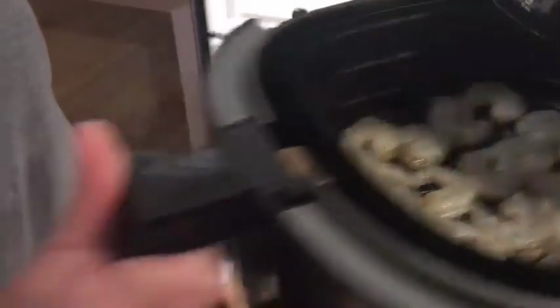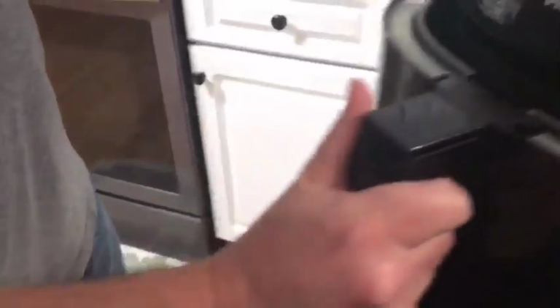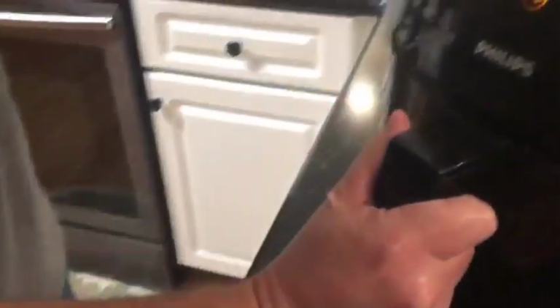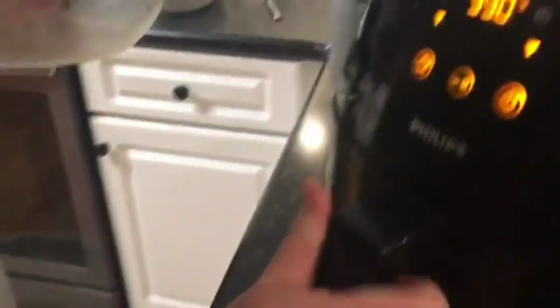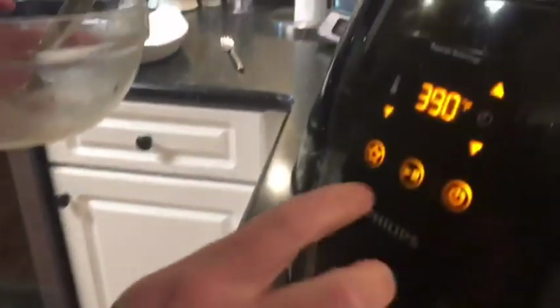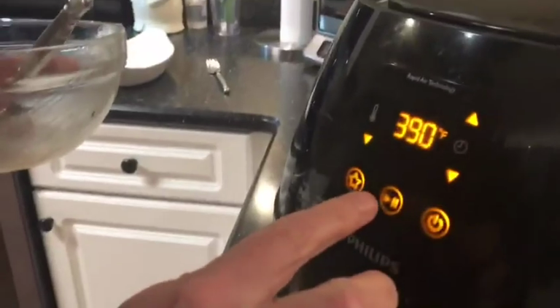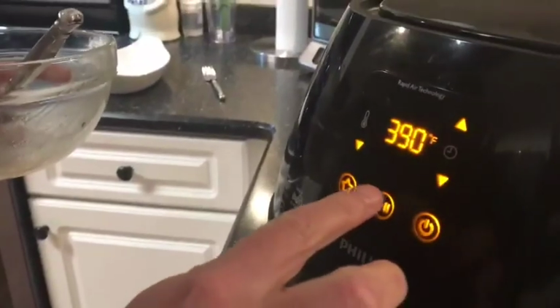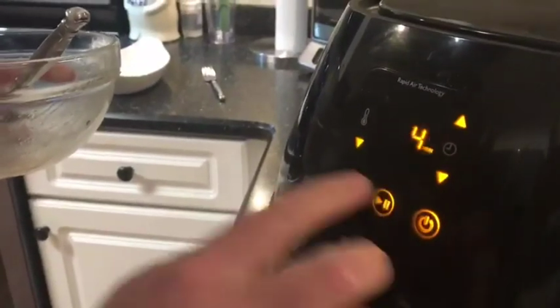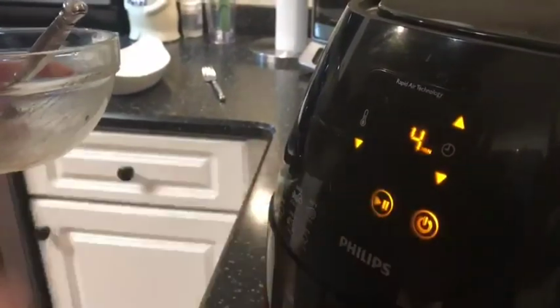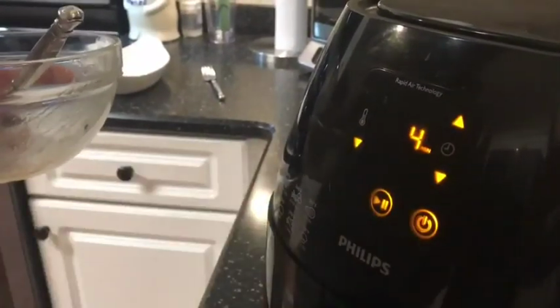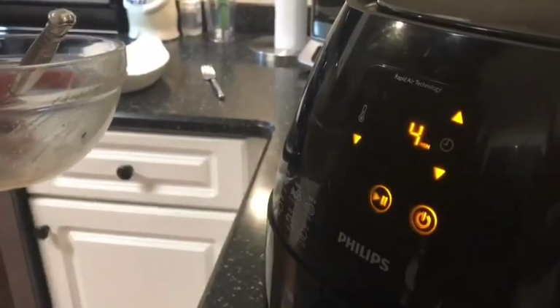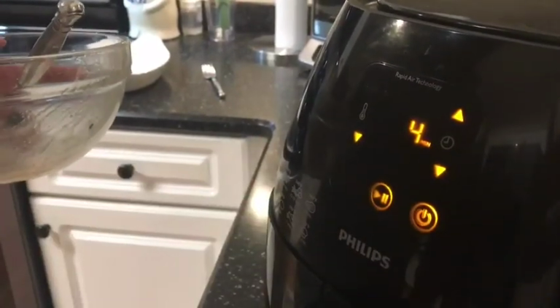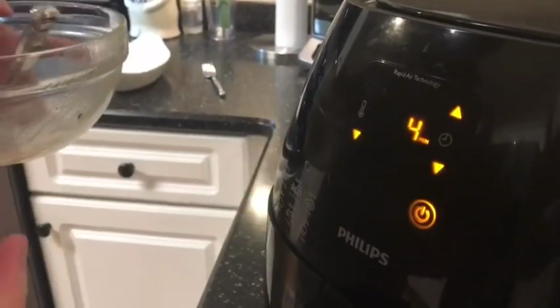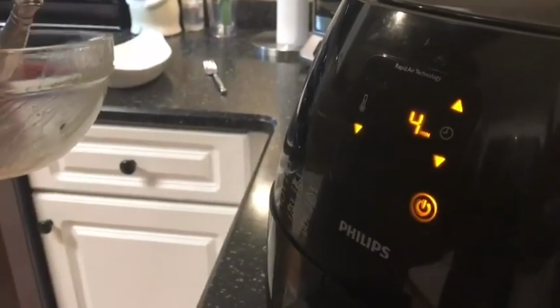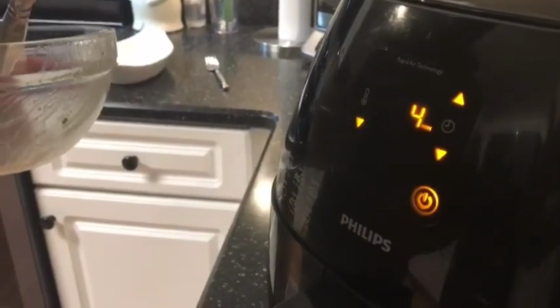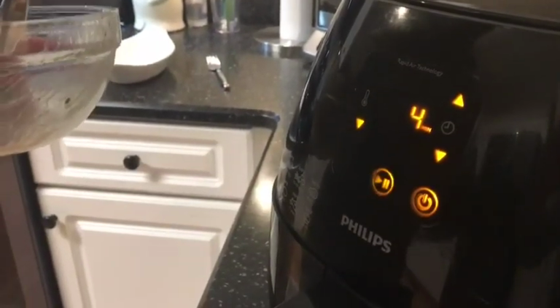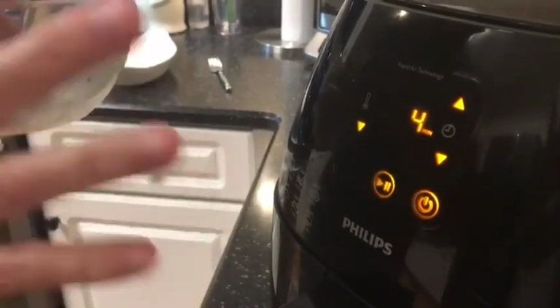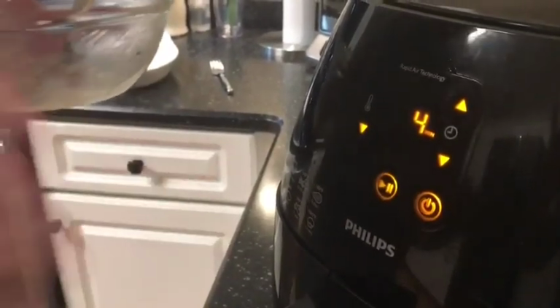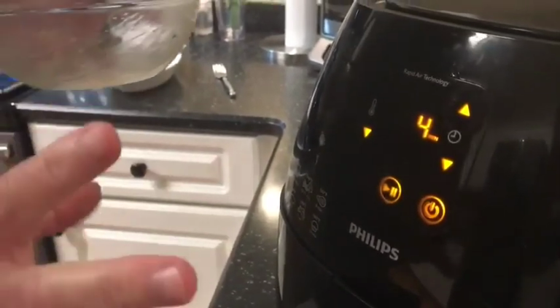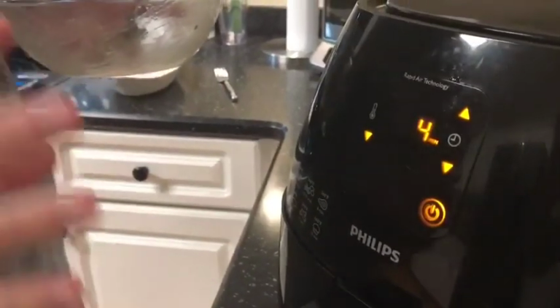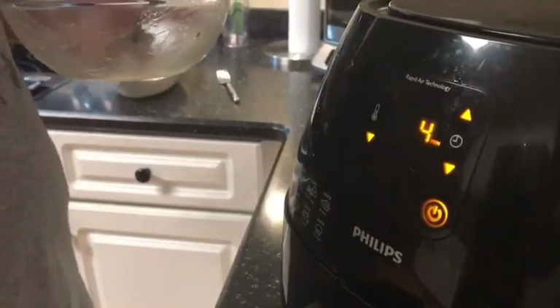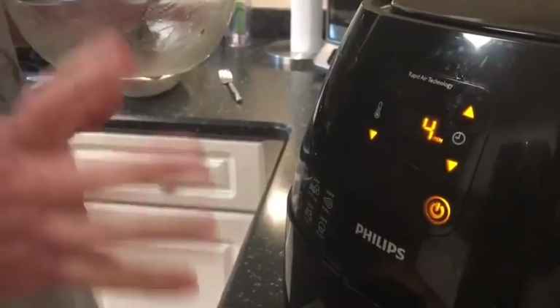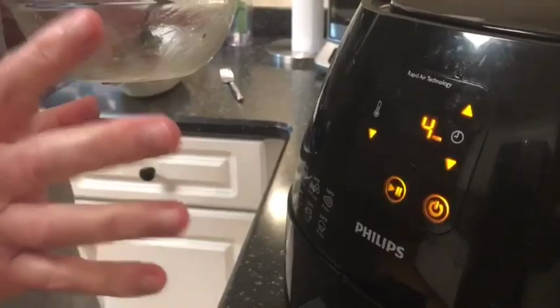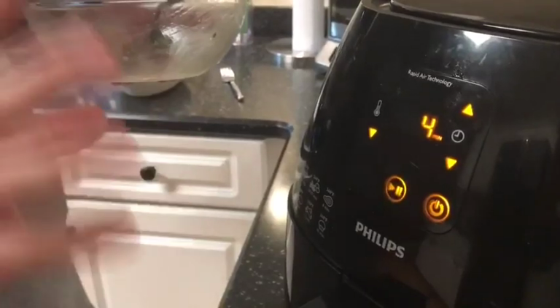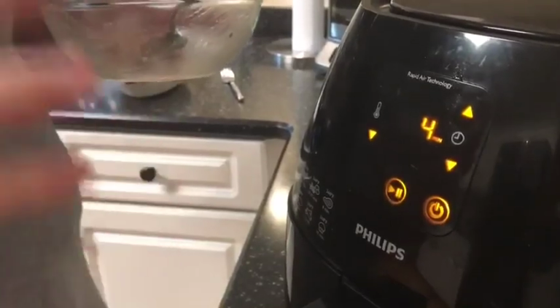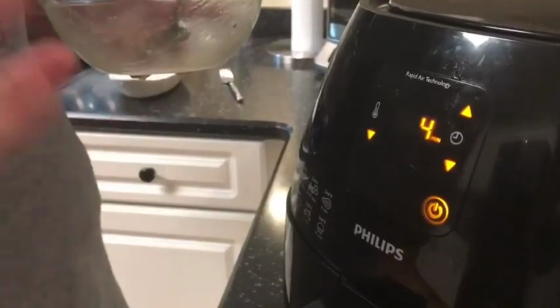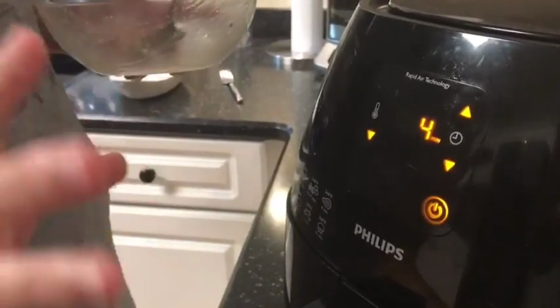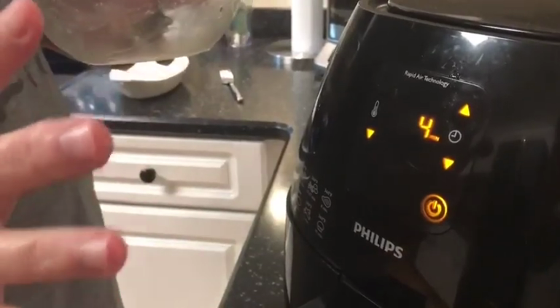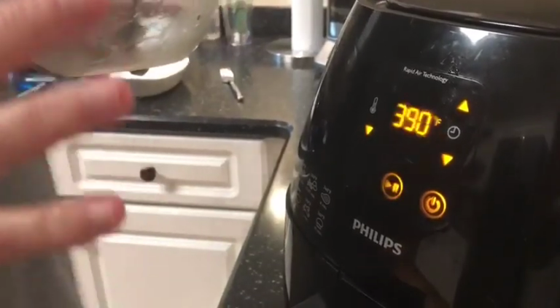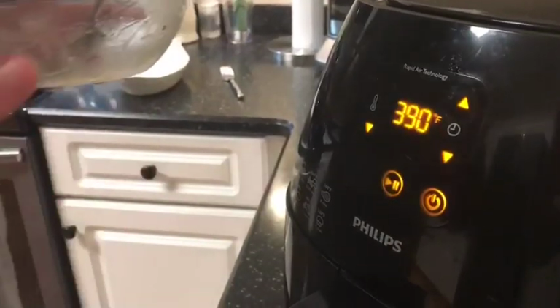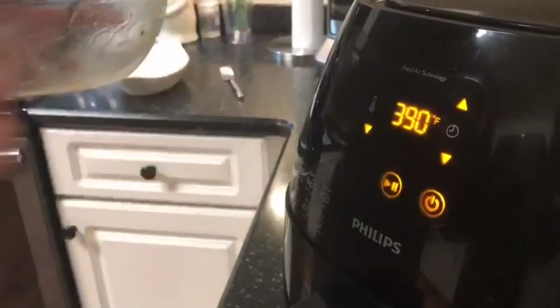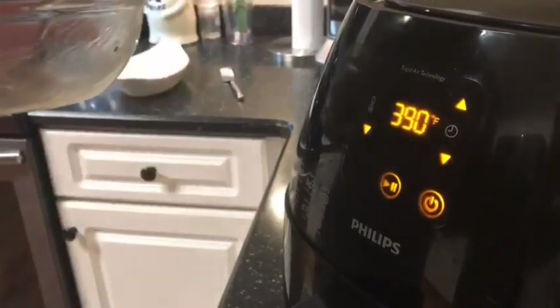Got it in there just like that. Shut it, hit the start button, and let it cook for four minutes. Then we're gonna check it — we might have to cook it one minute longer, but I want to check it first.